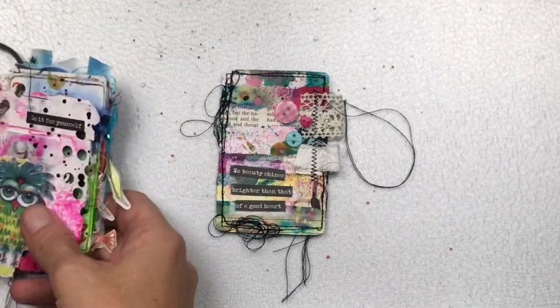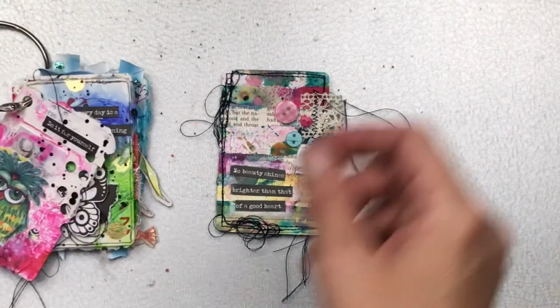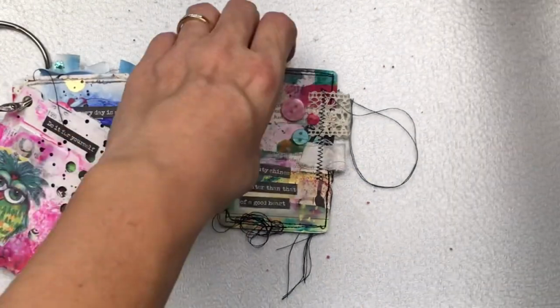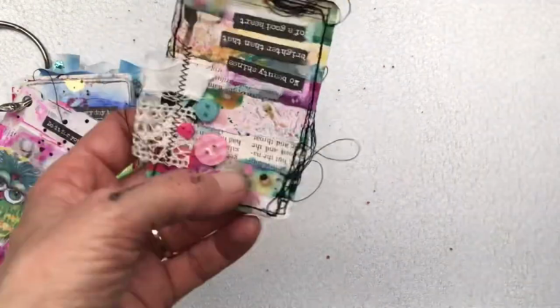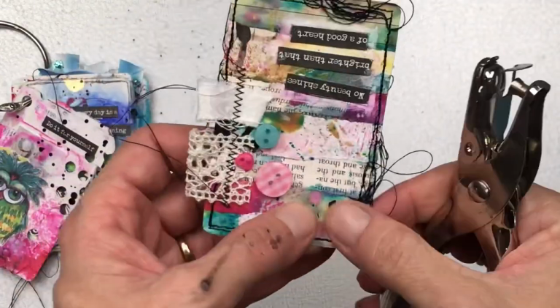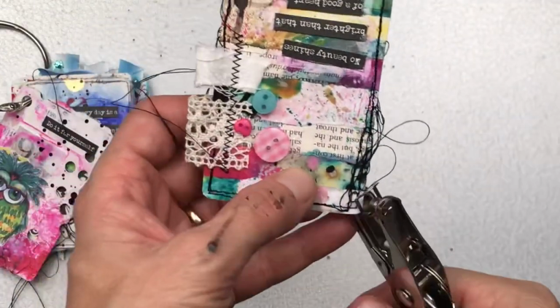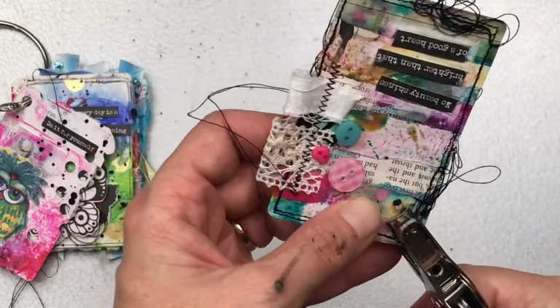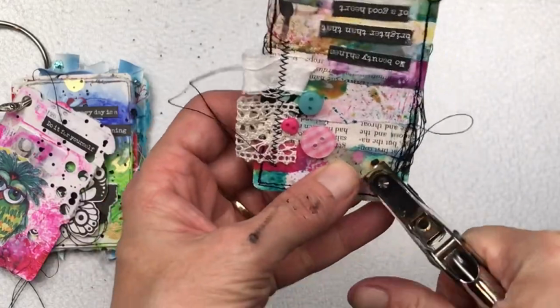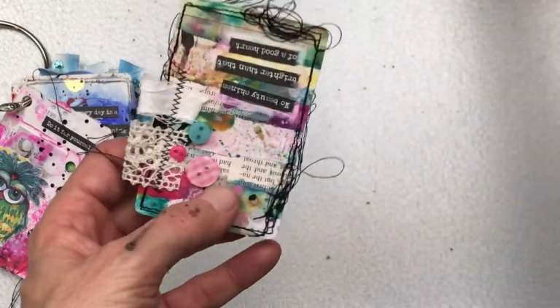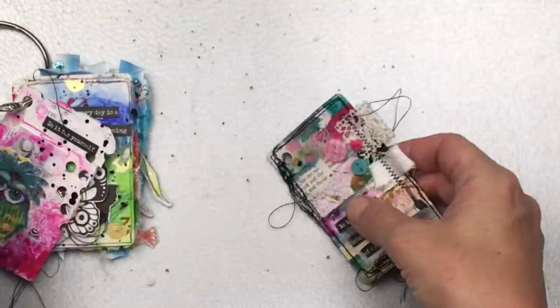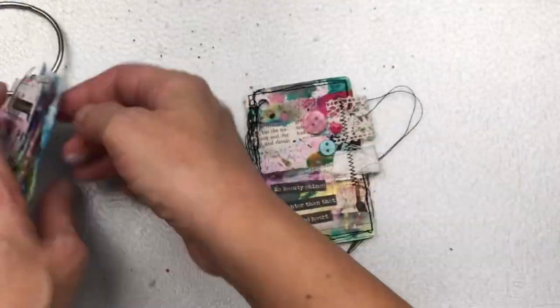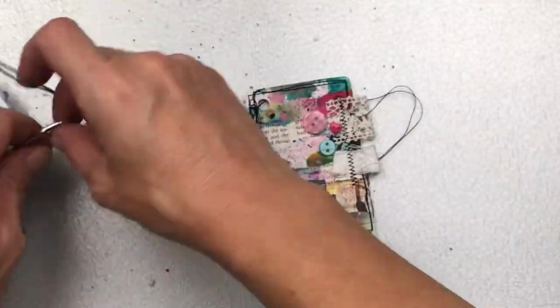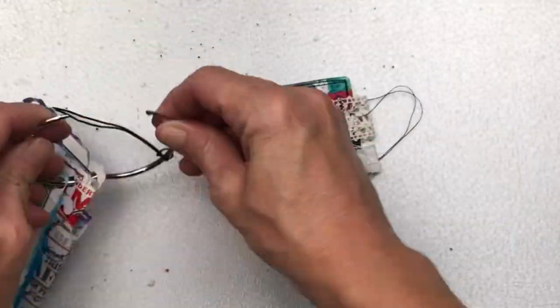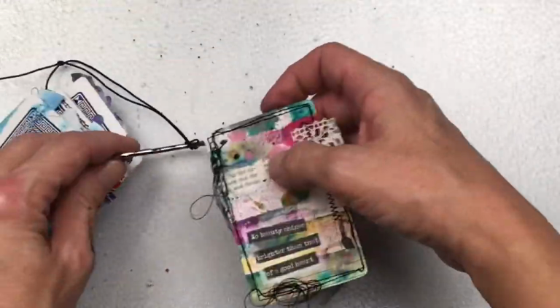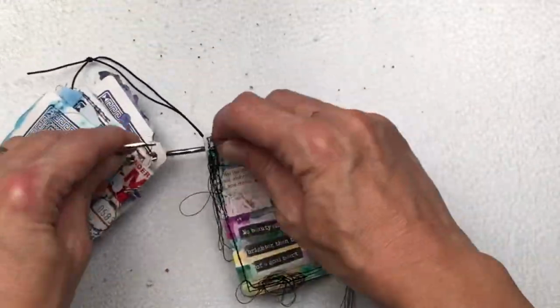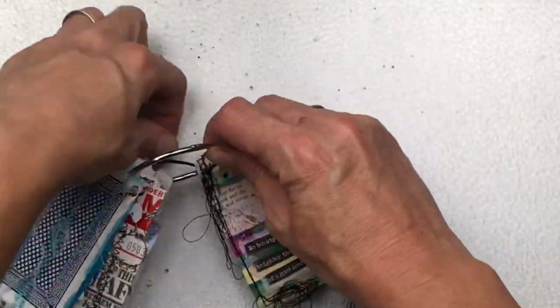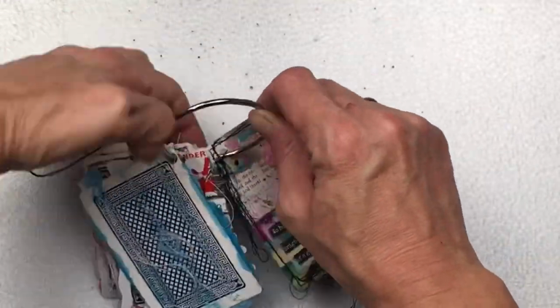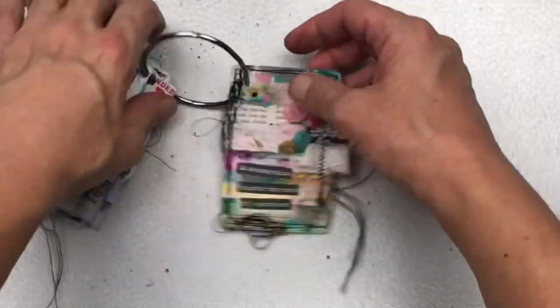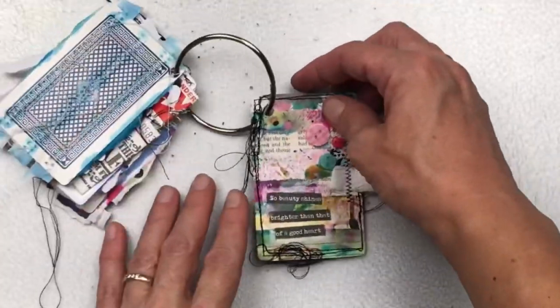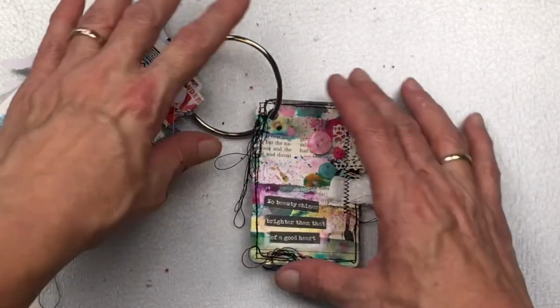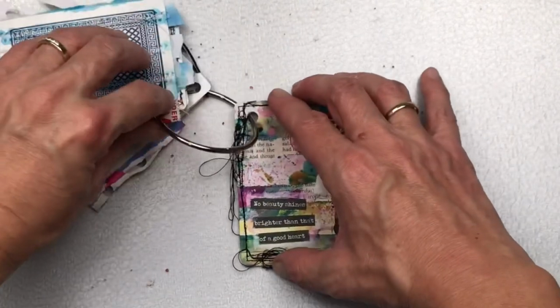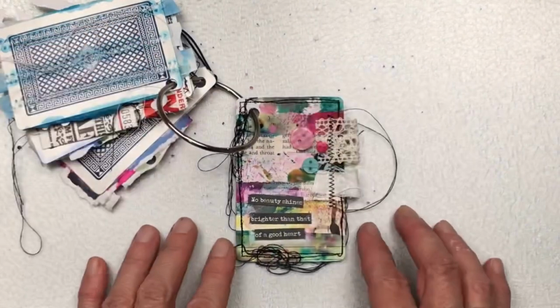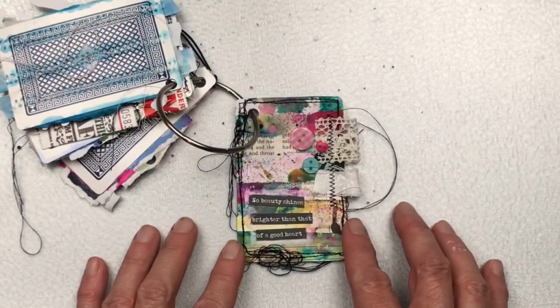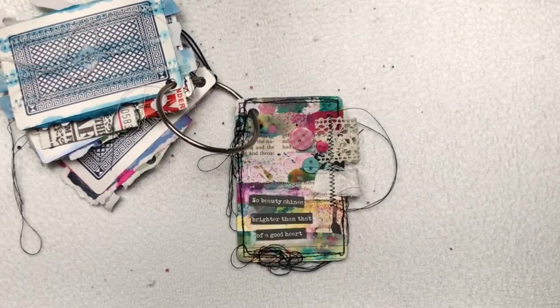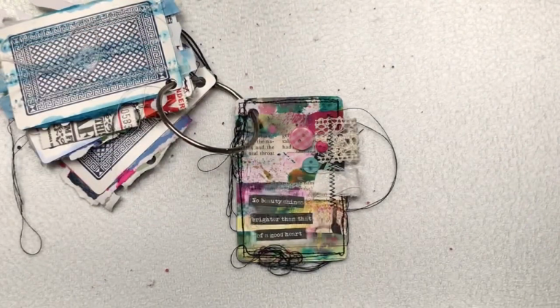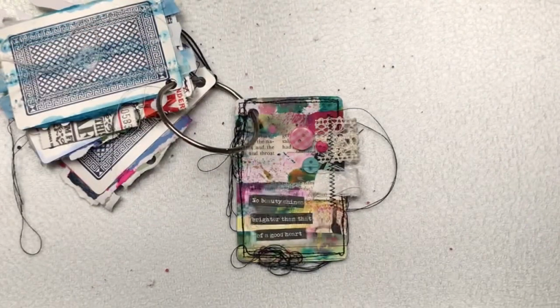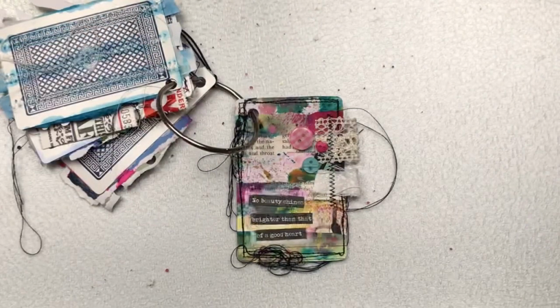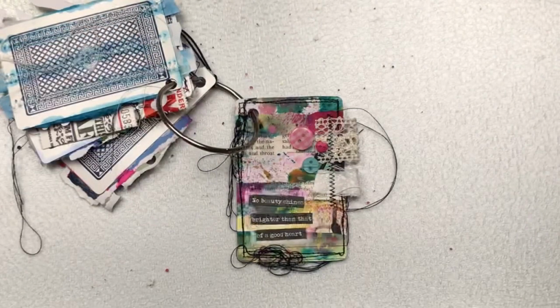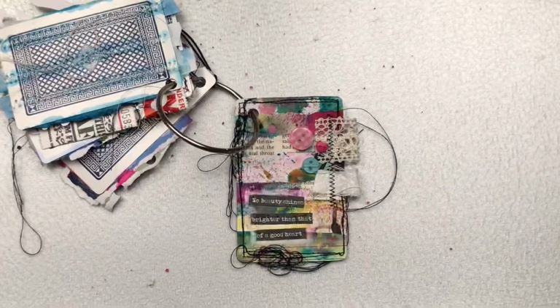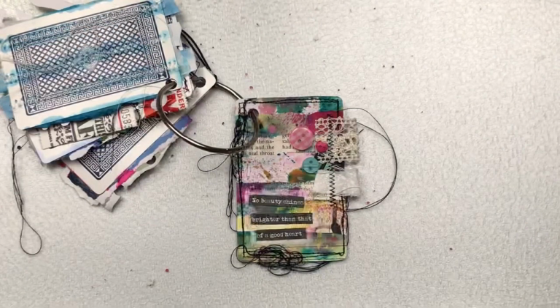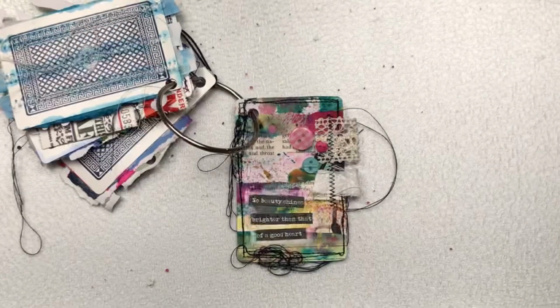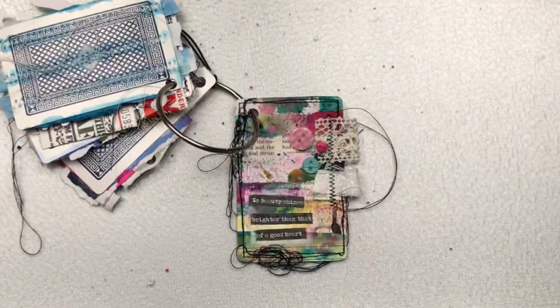I really hope you enjoyed the prompts for this card and enjoyed watching me make mine. Thank you so much for taking the time to watch — I hope you were inspired to create your own. Don't forget to subscribe, I'll see you again soon, bye!